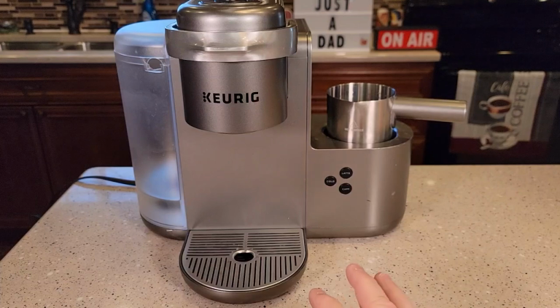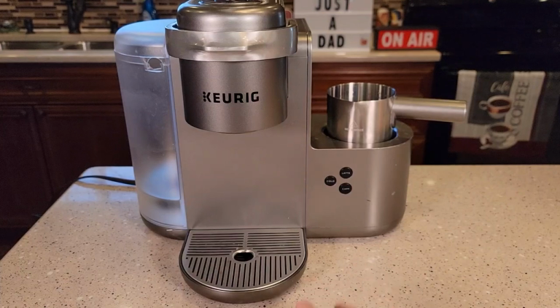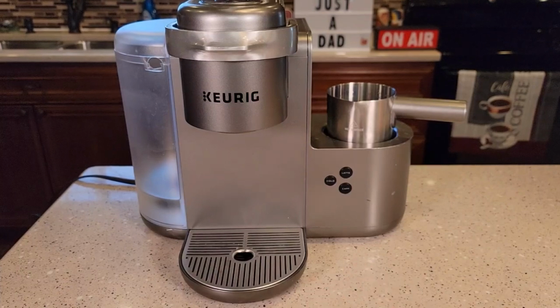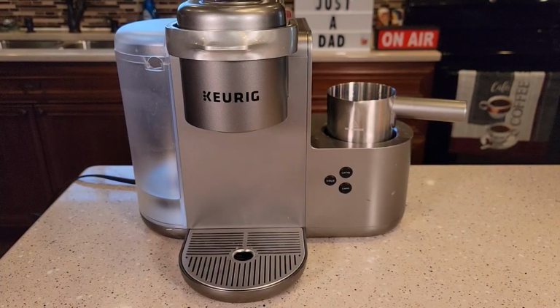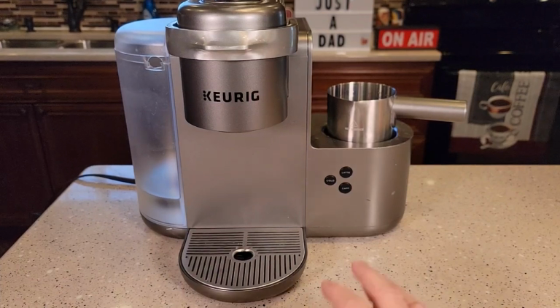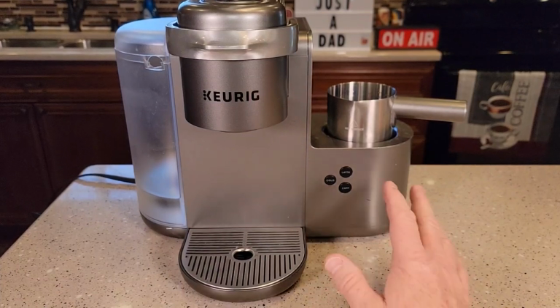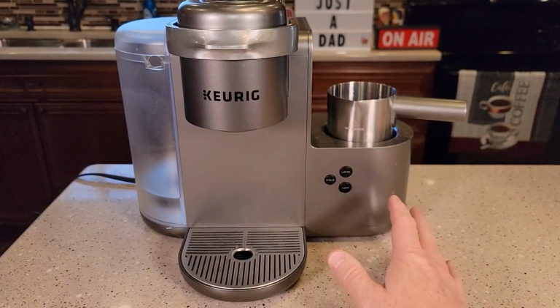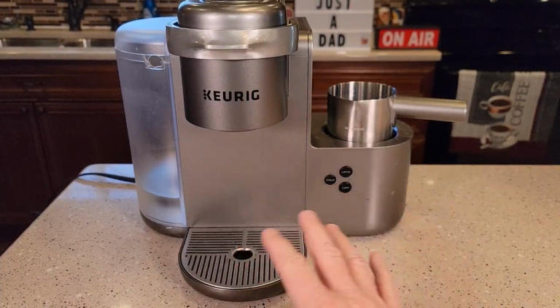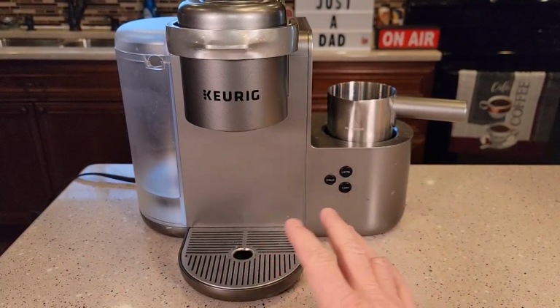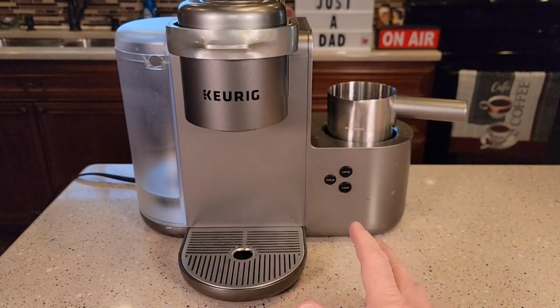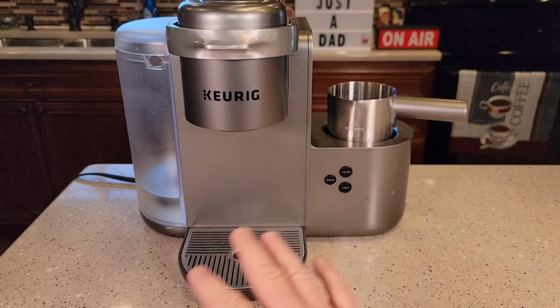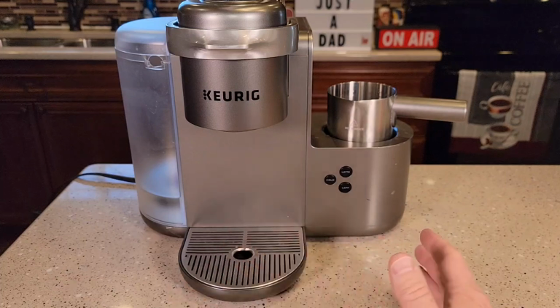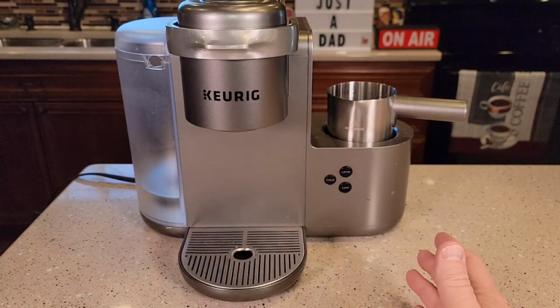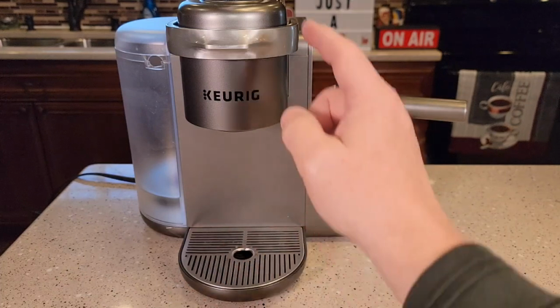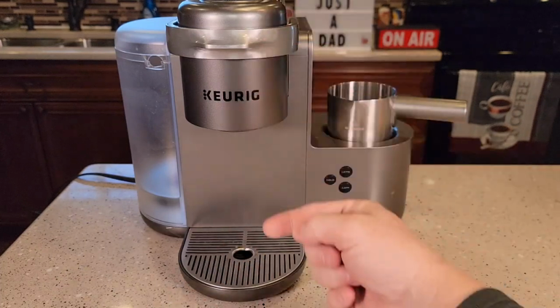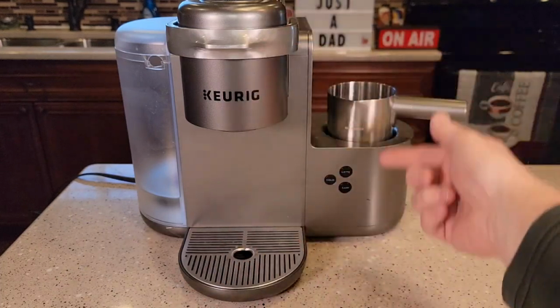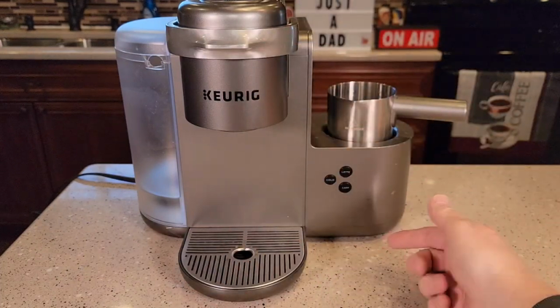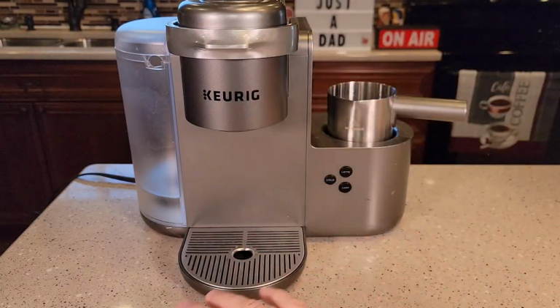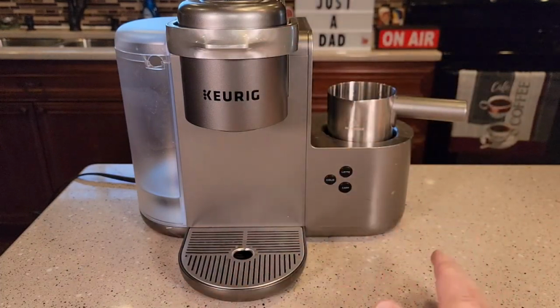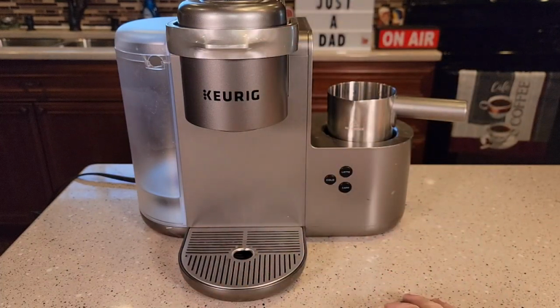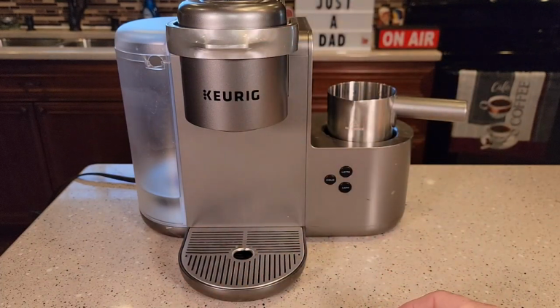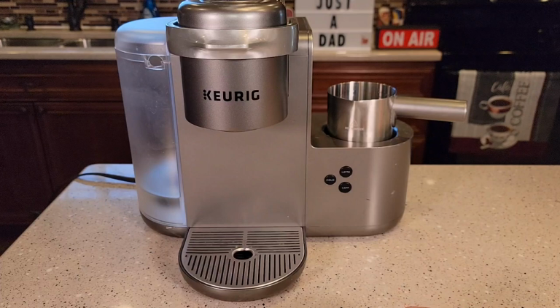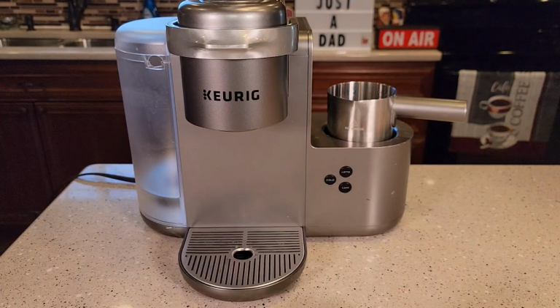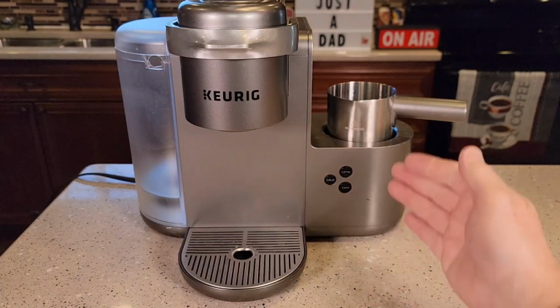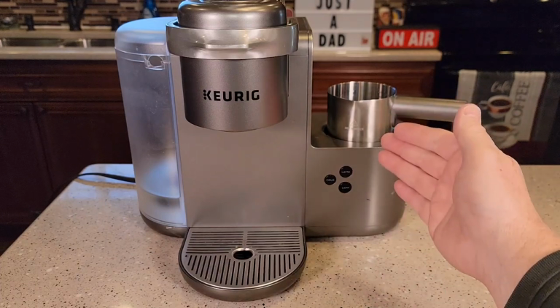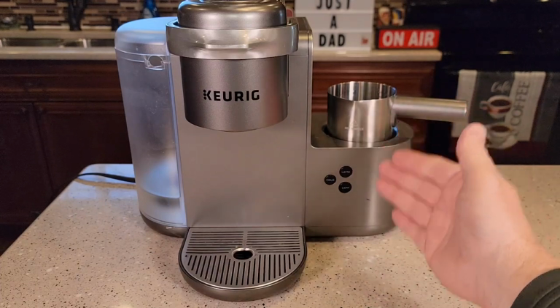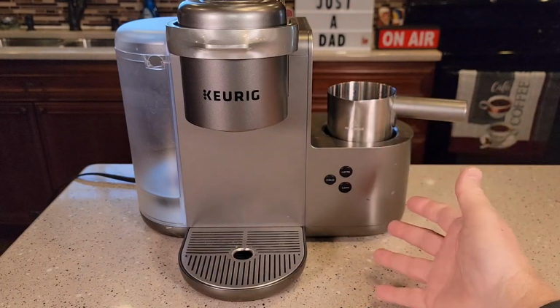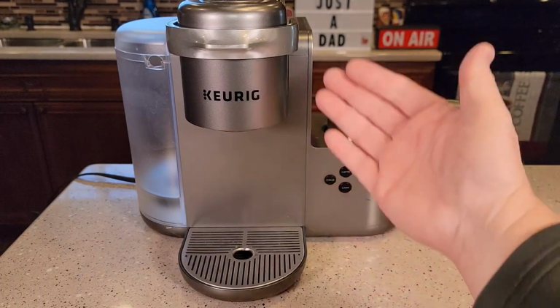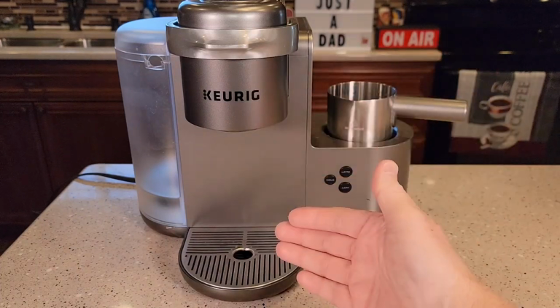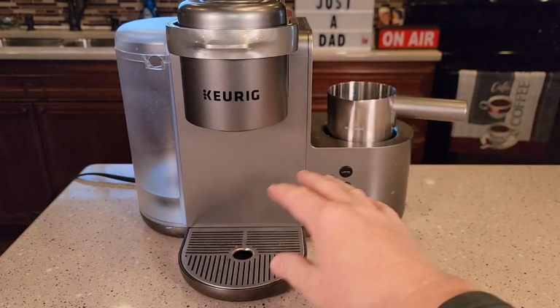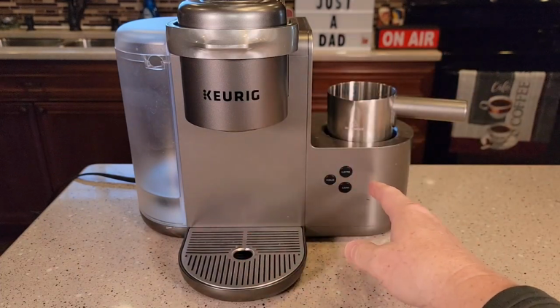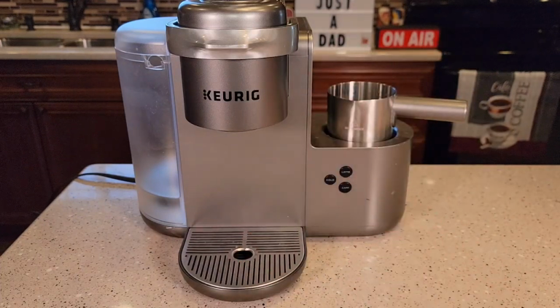I've had a lot of people ask me in my comments, does your frother not work sometimes? But I think sometimes I can do the coffee and the frother at the same time and never have any problems. Sometimes it does want to see the frother finish or the coffee finish before it does the other one.